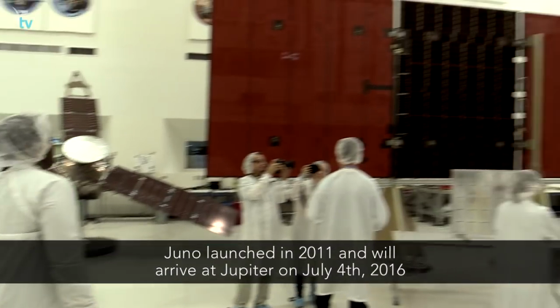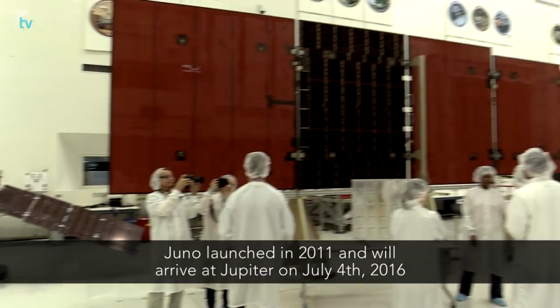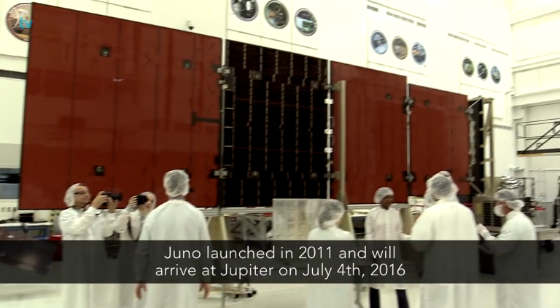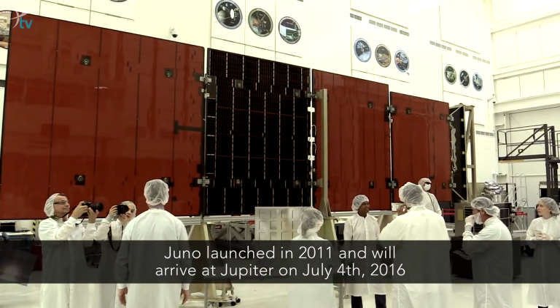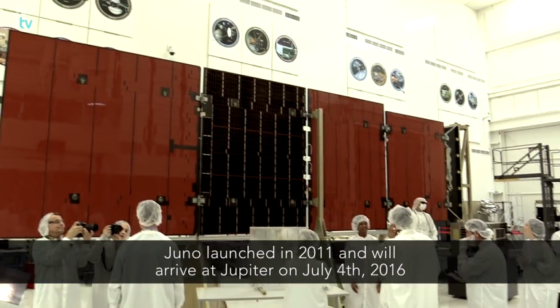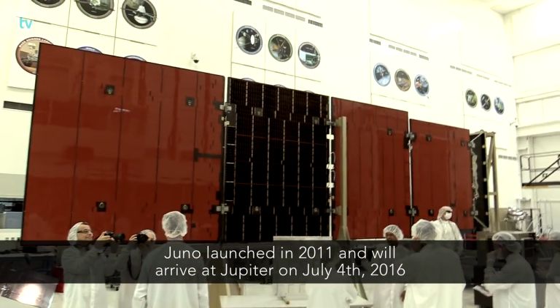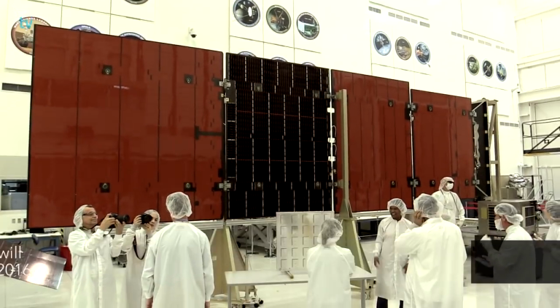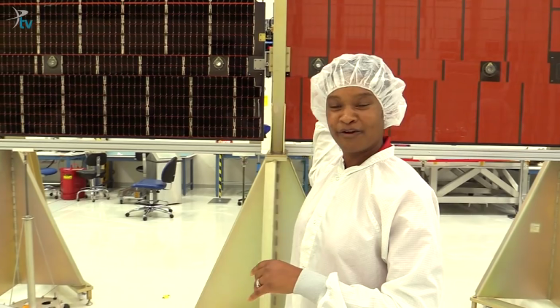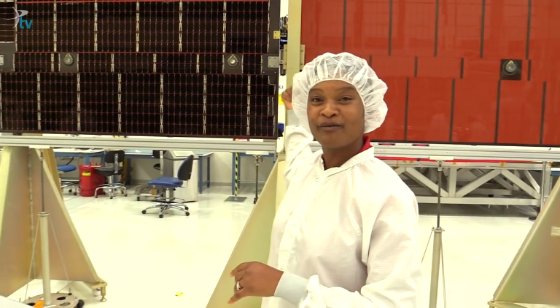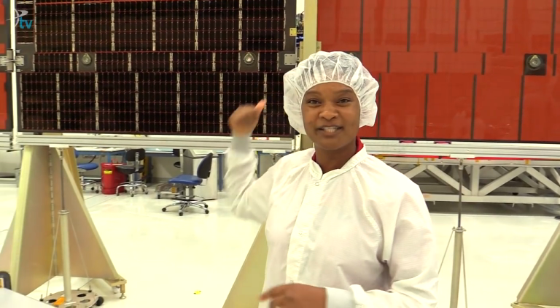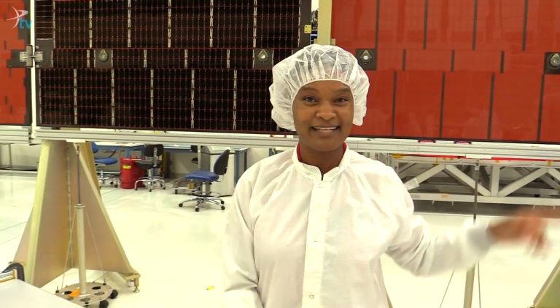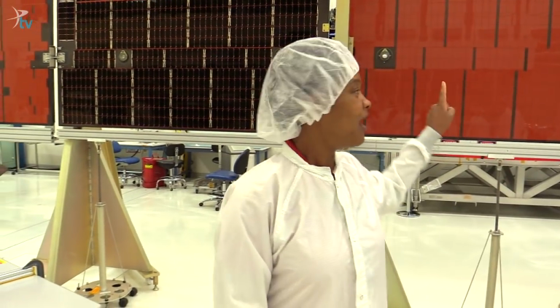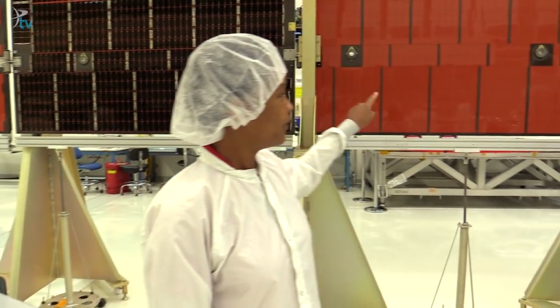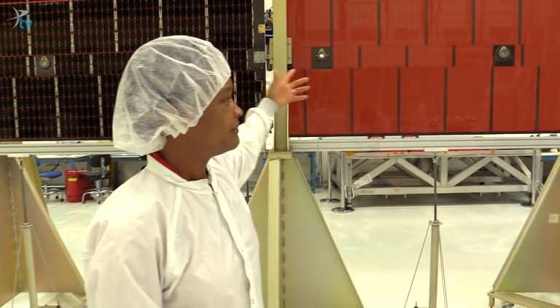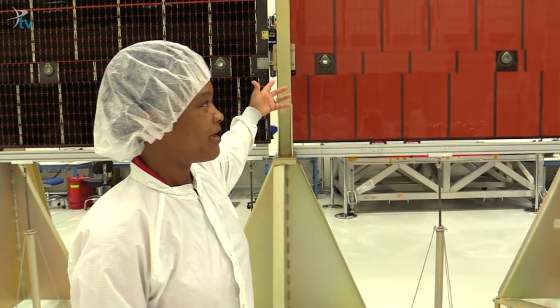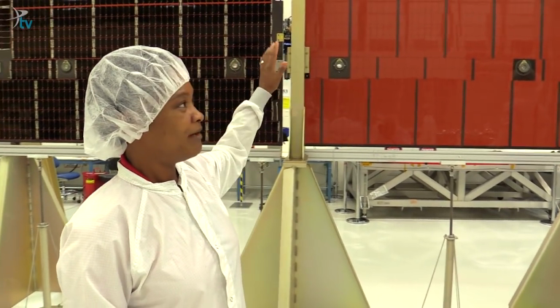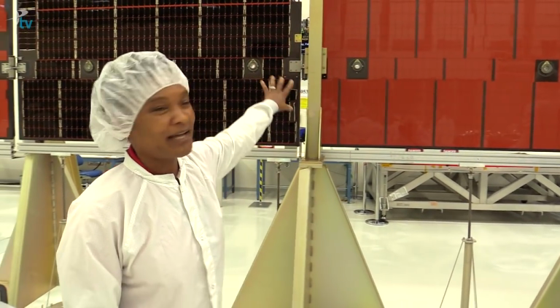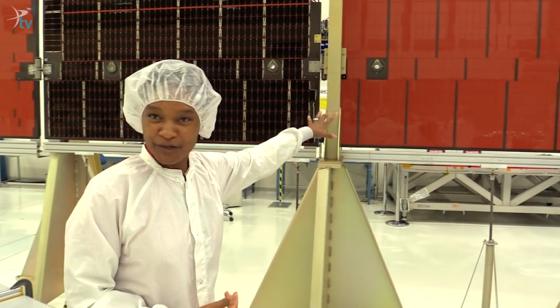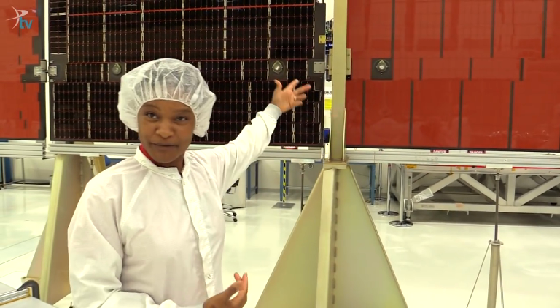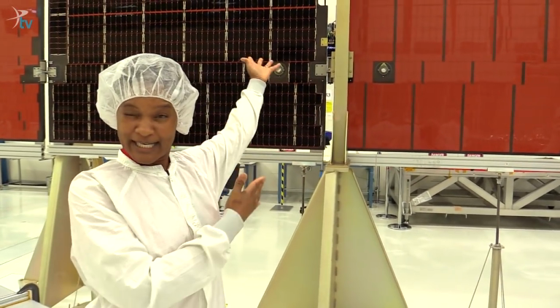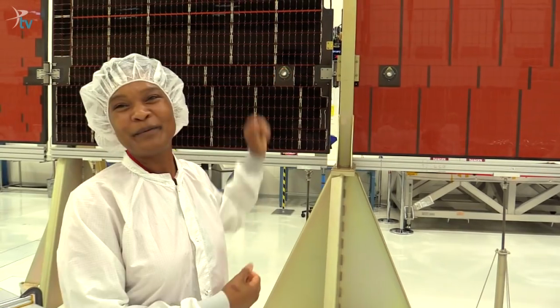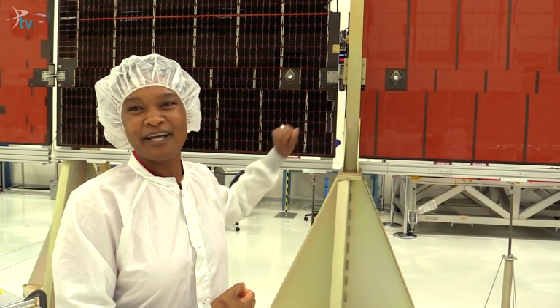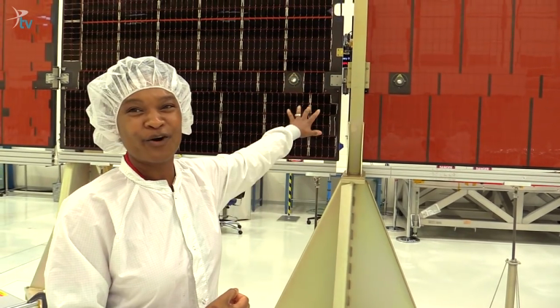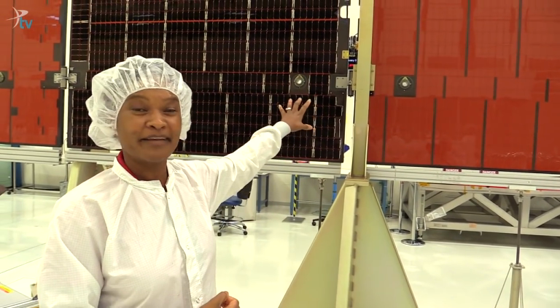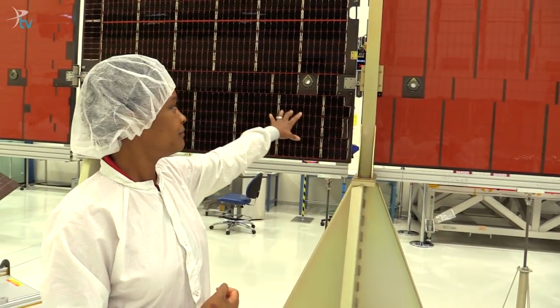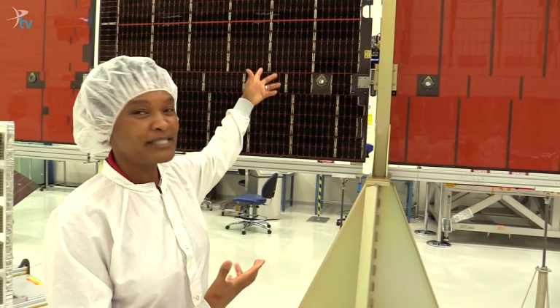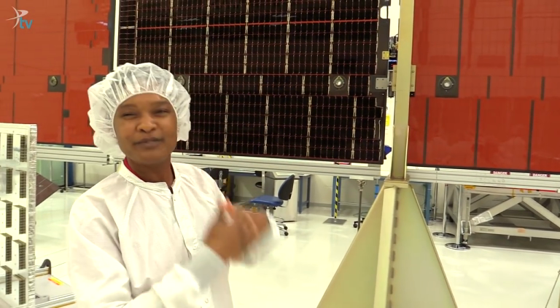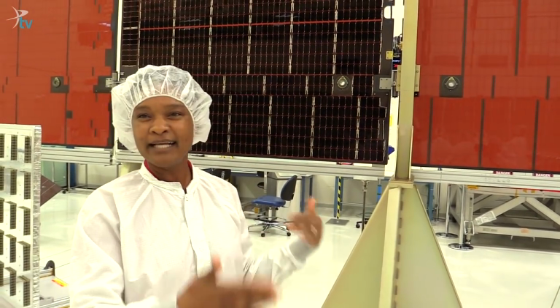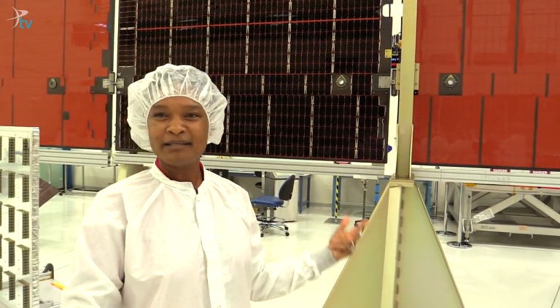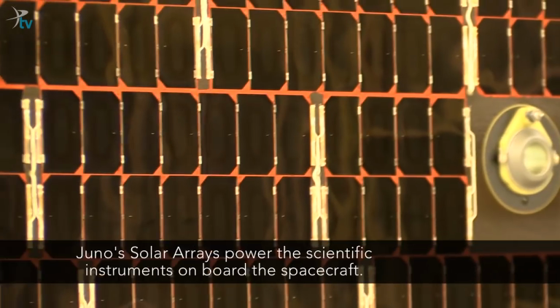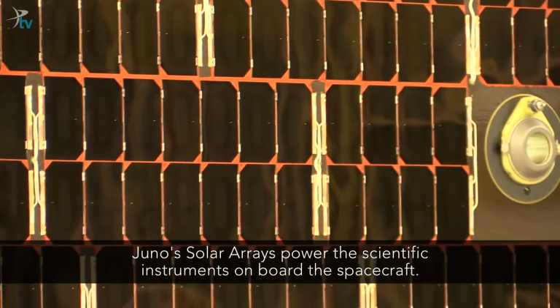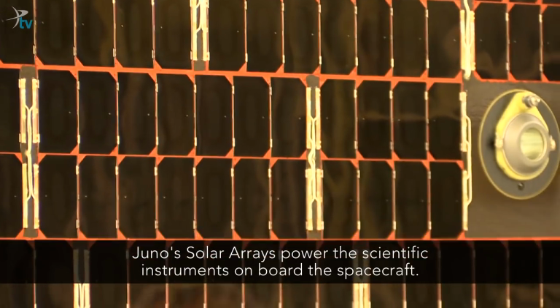This is a full-scale model of one of the solar arrays. There are three arrays just like this on board the spacecraft. This is not a flight unit — we're not sending it anywhere, but it's there for qualification purposes so we can do testing to make sure the real arrays are going to work.